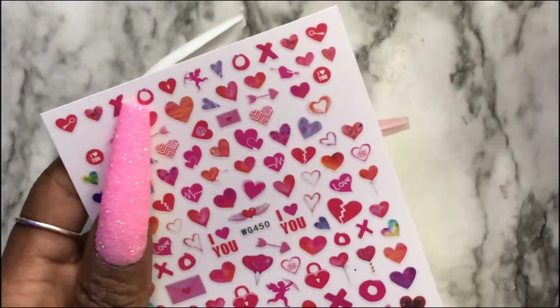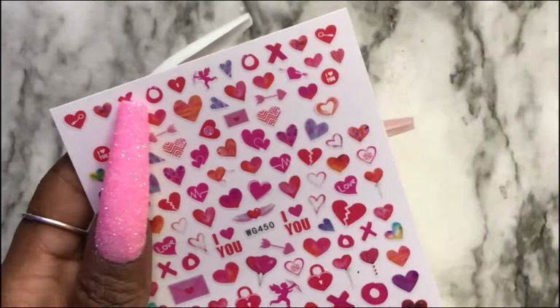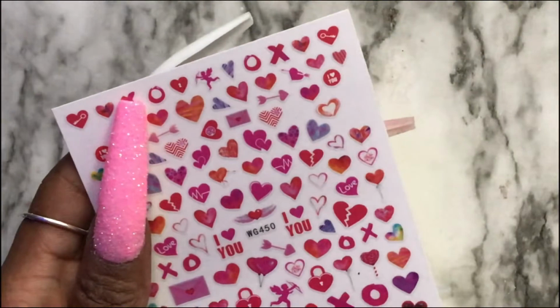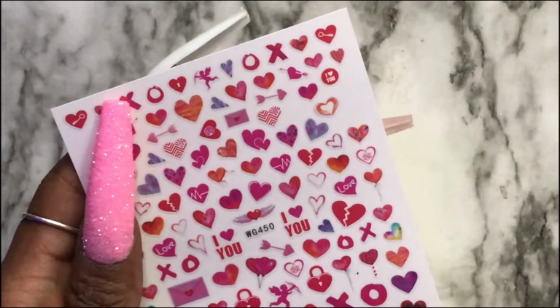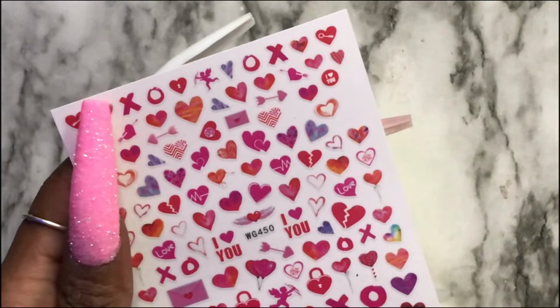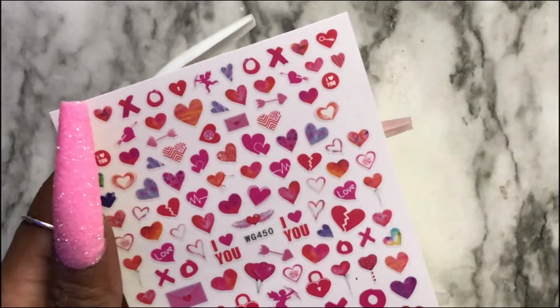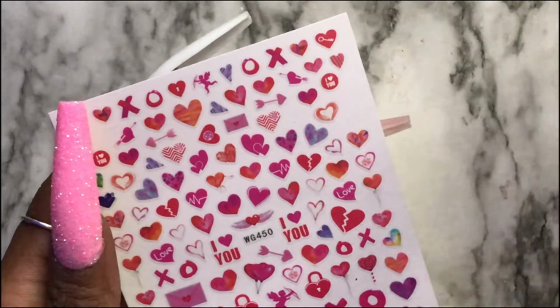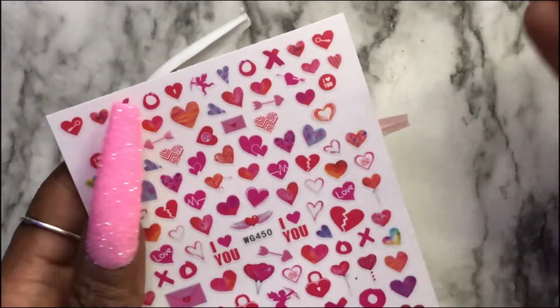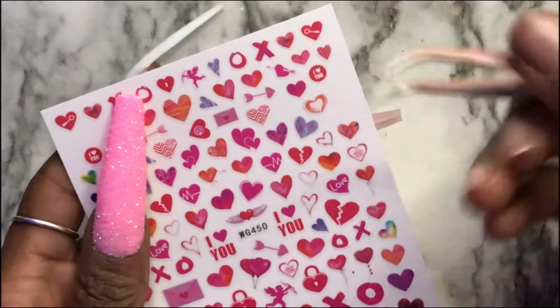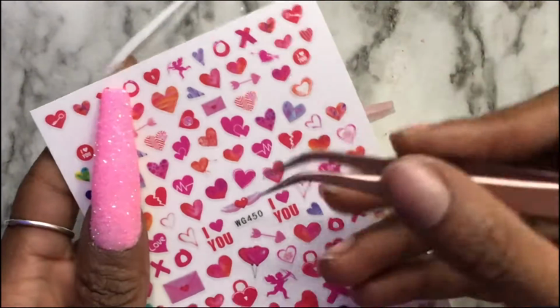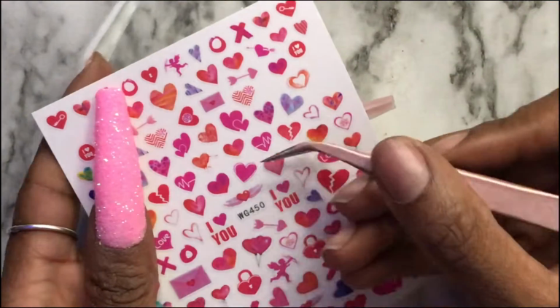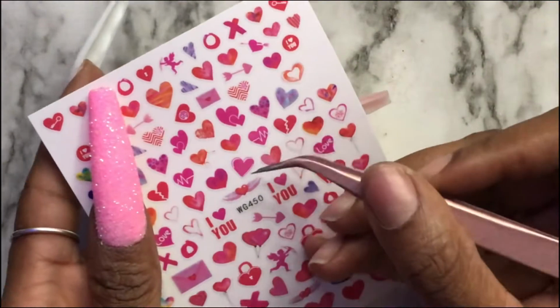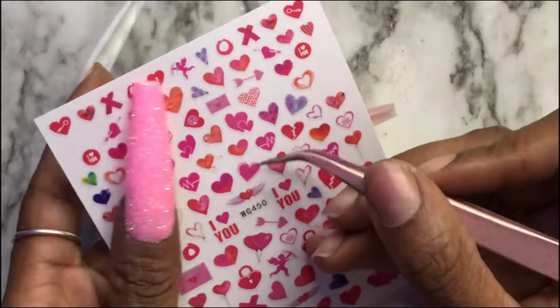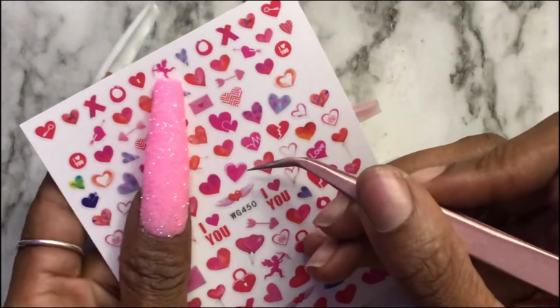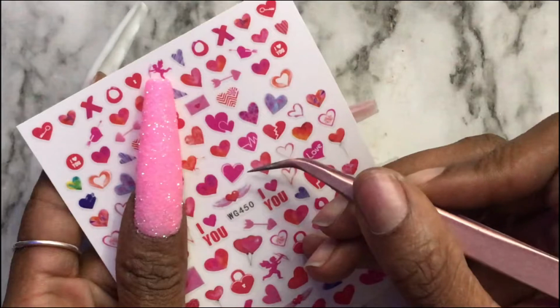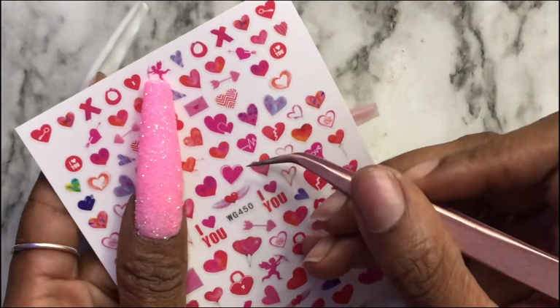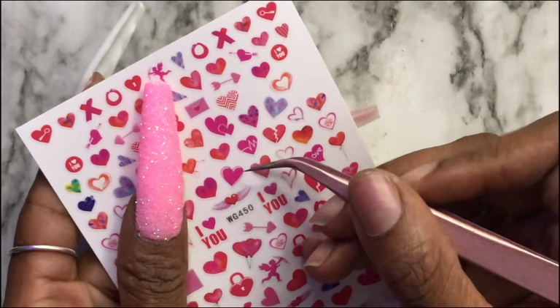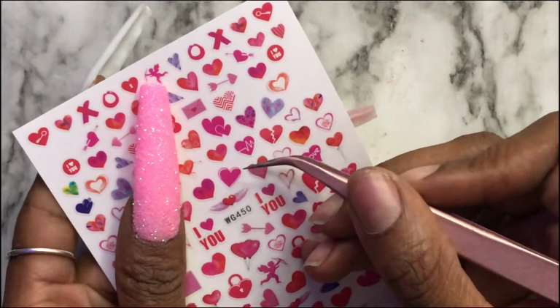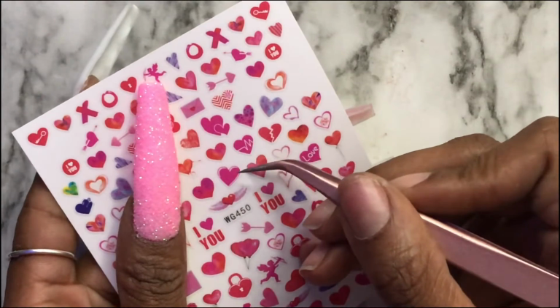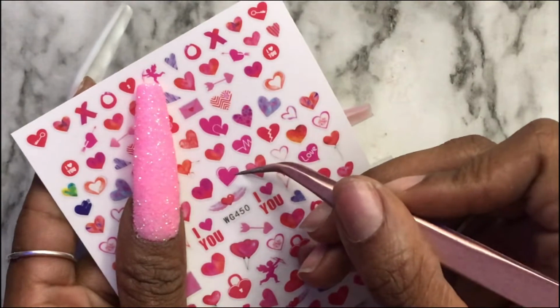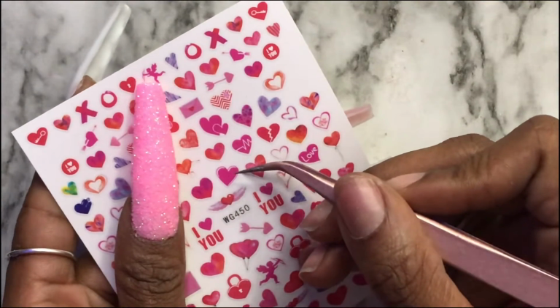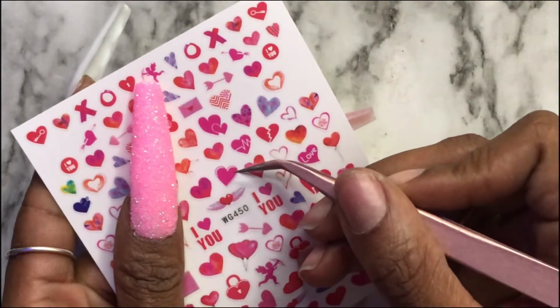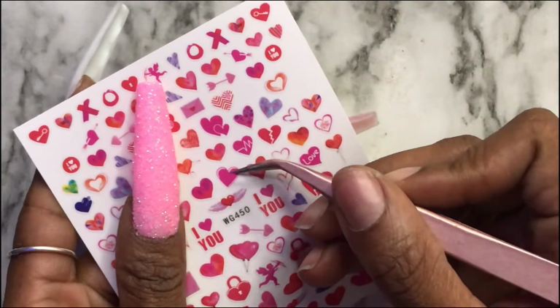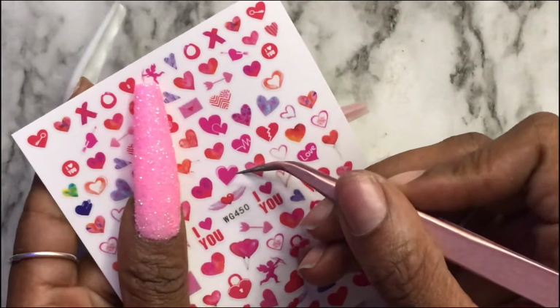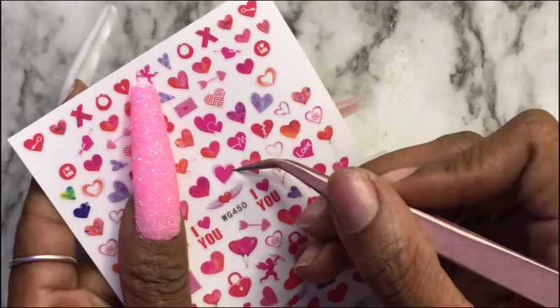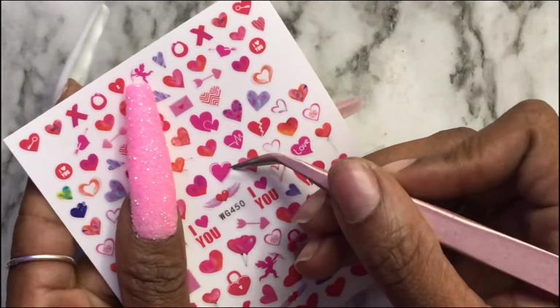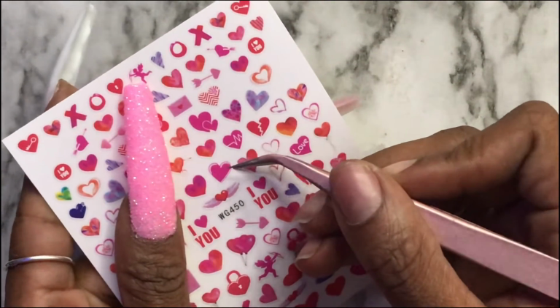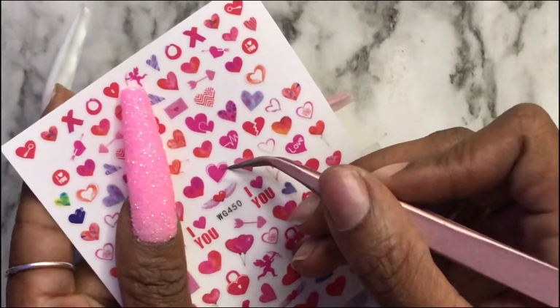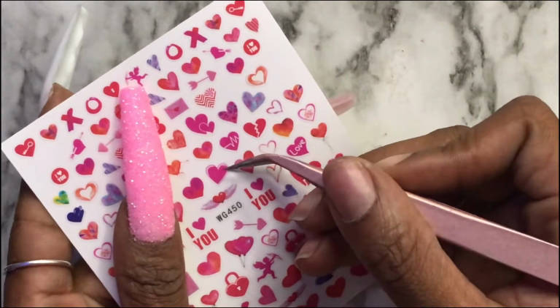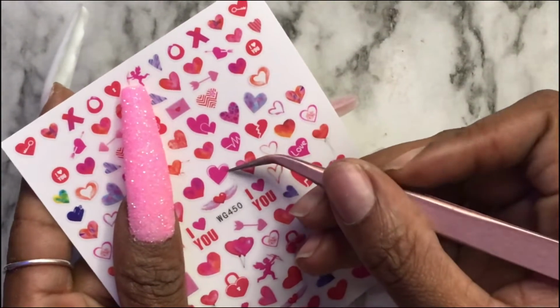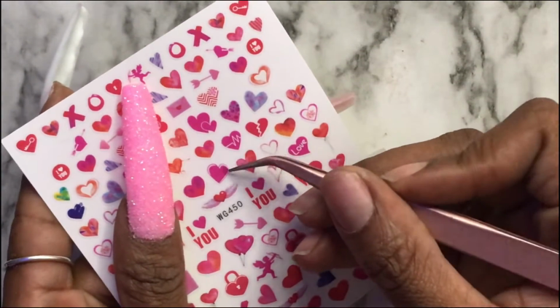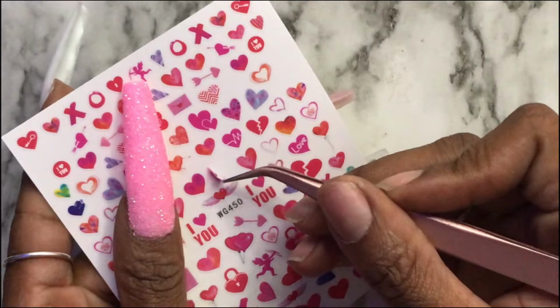Now I'm going in with some stickers that I got off Amazon — it came in a pack of about five sheets. I'm just going to apply some stickers on the pointer finger.